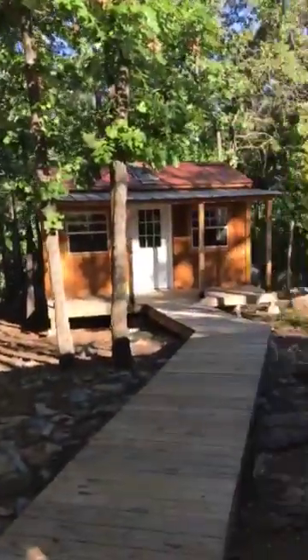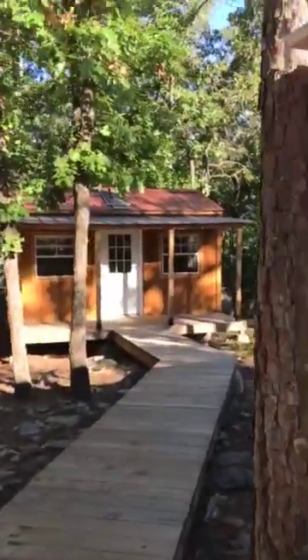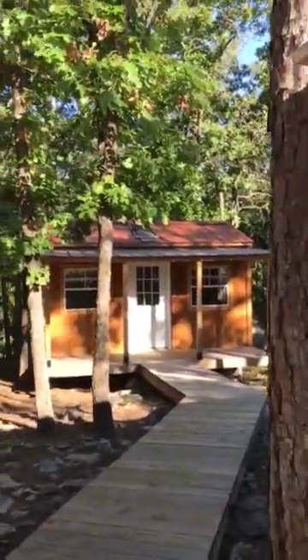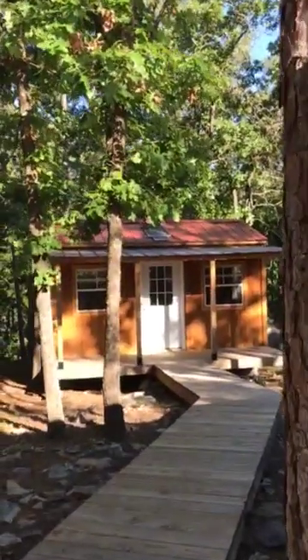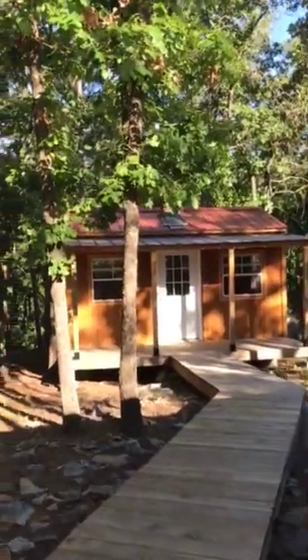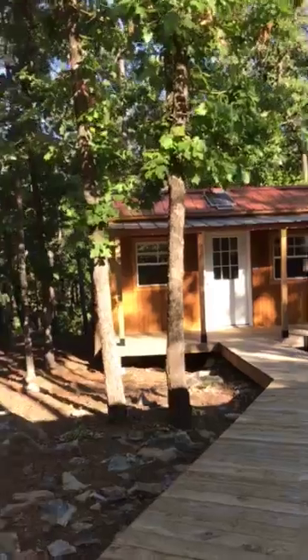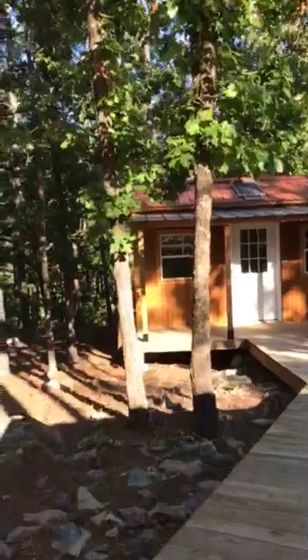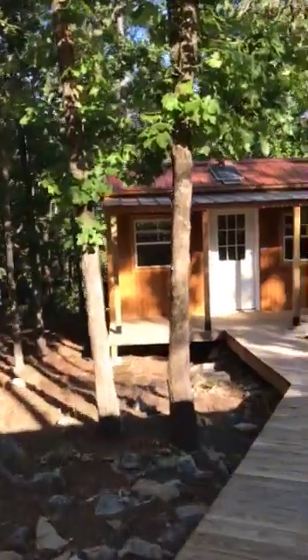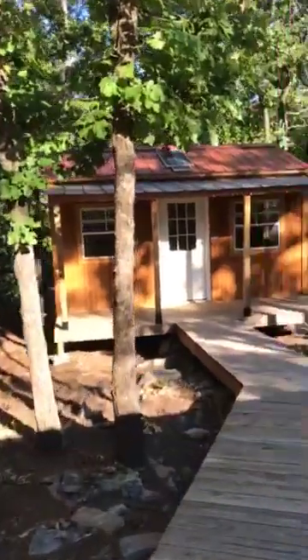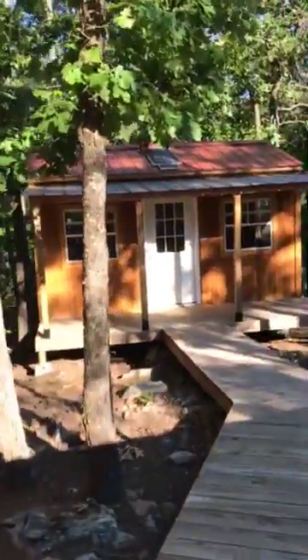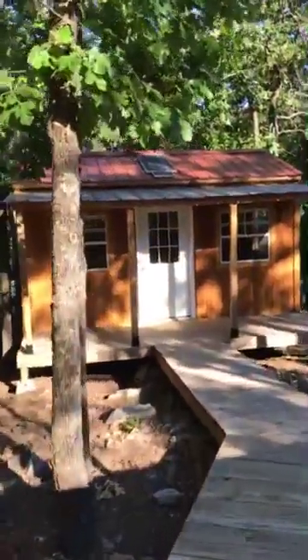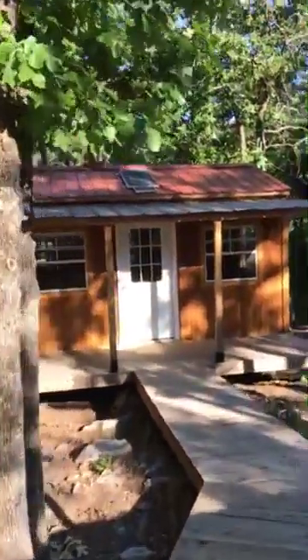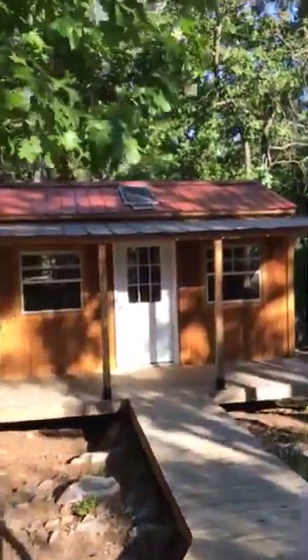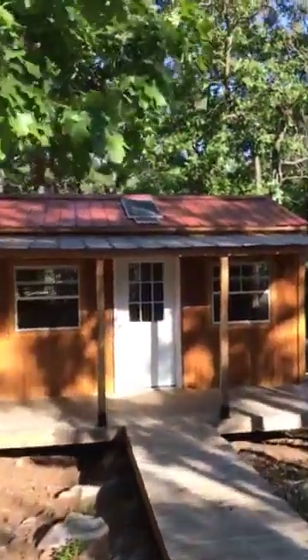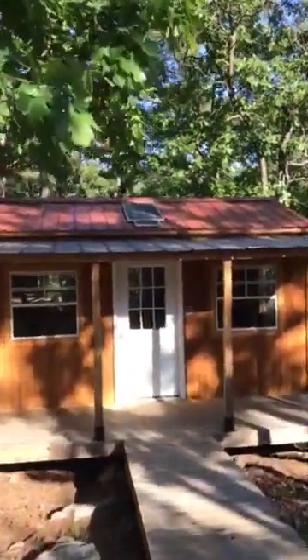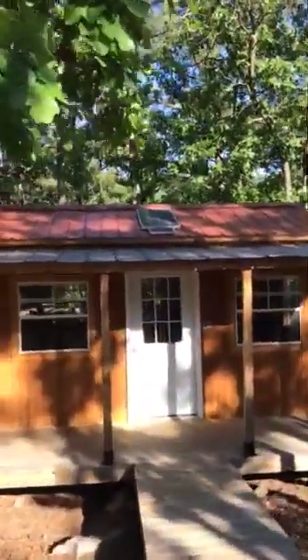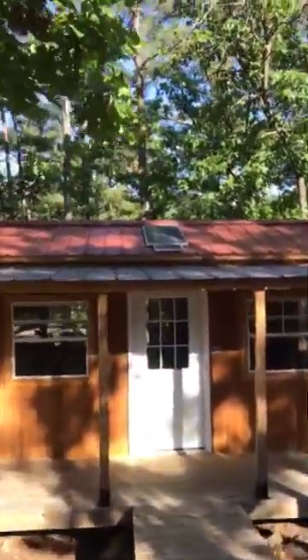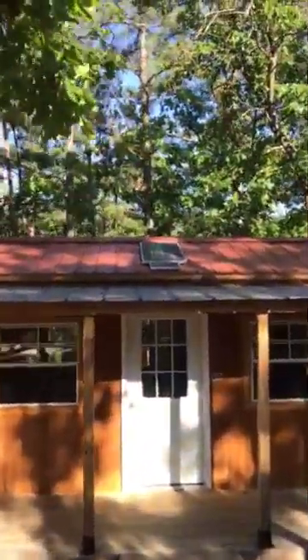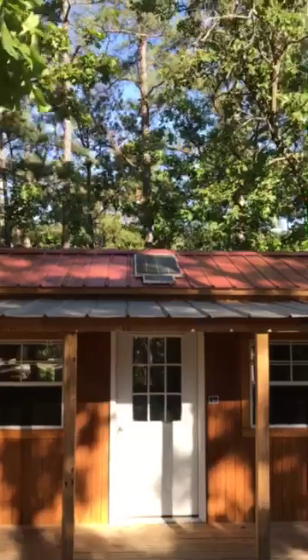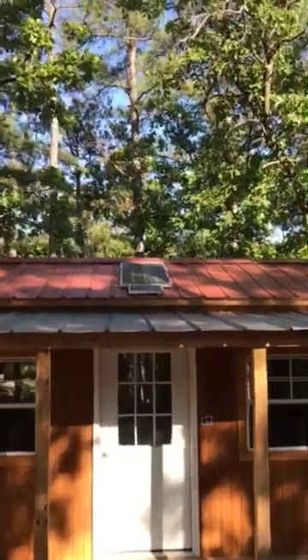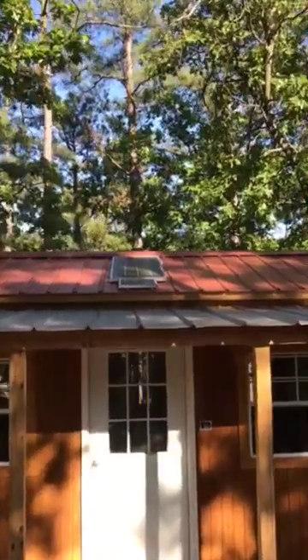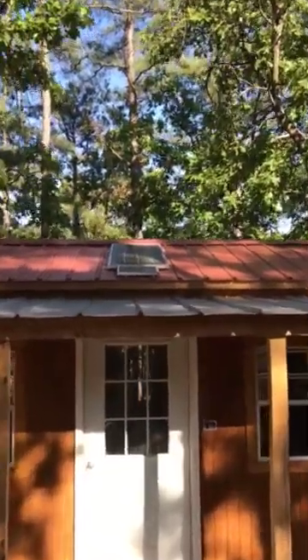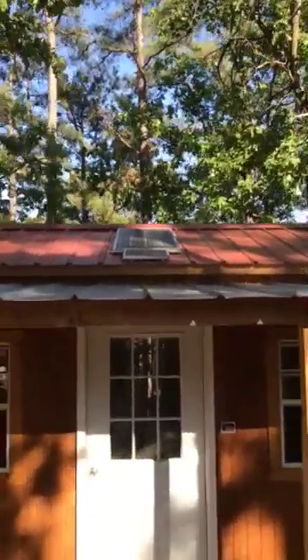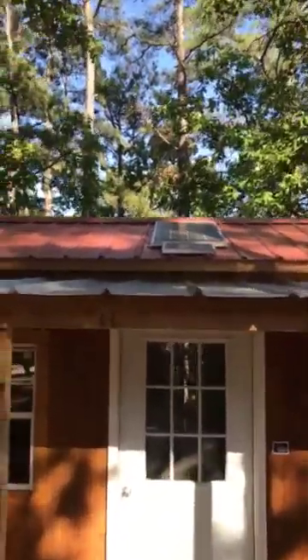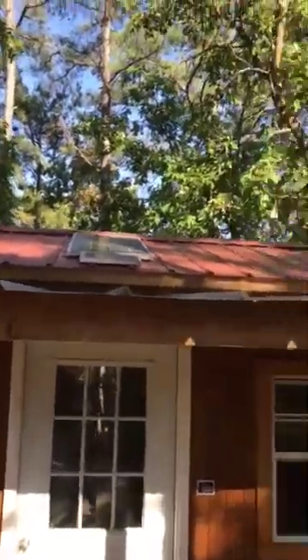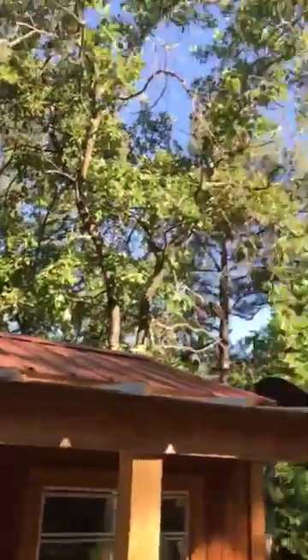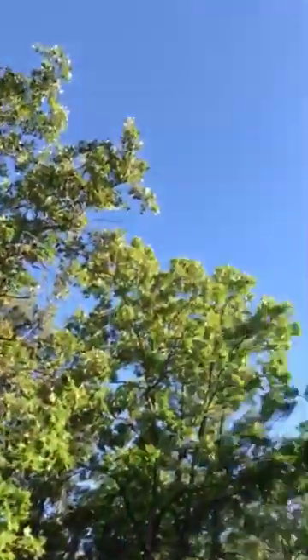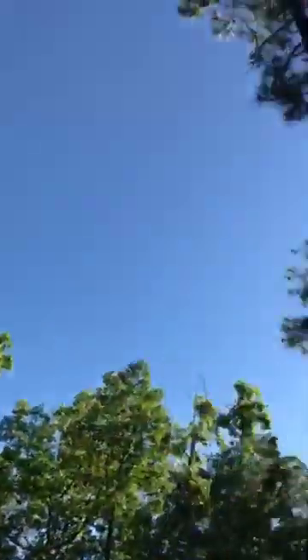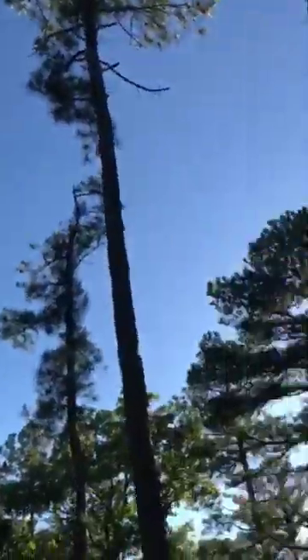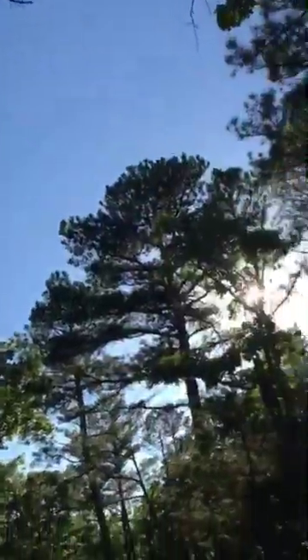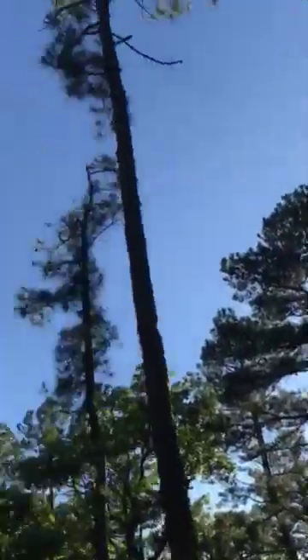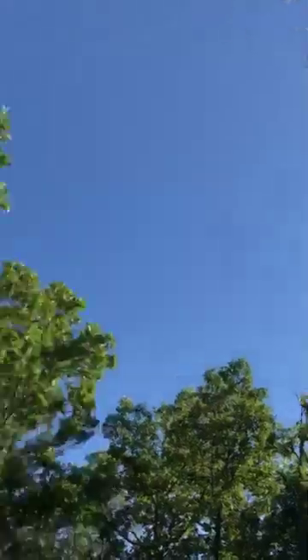I also have a 100 watt Renogy panel on top of my cabin. It's a little shady right now but usually have great afternoon sun.